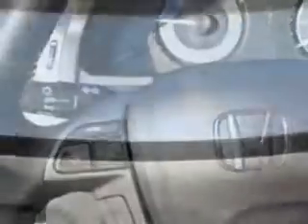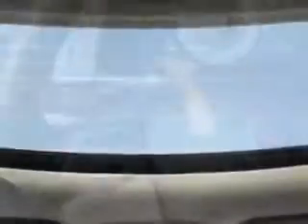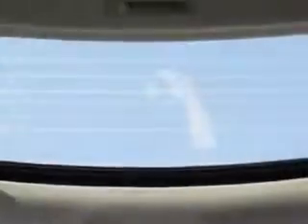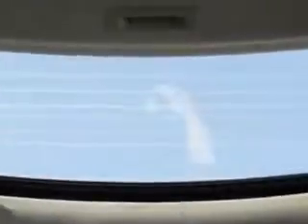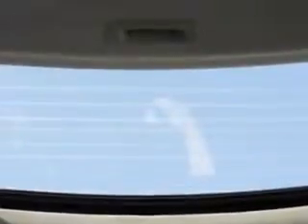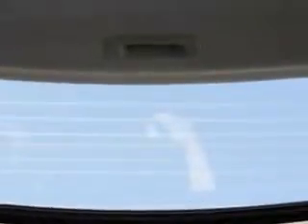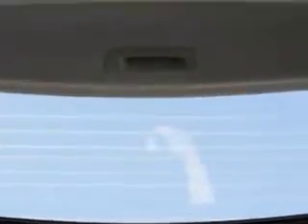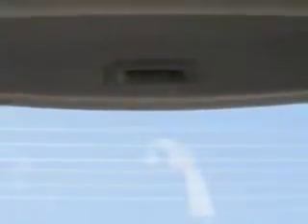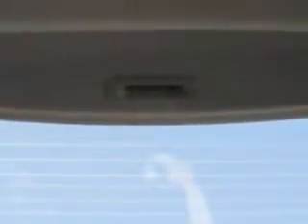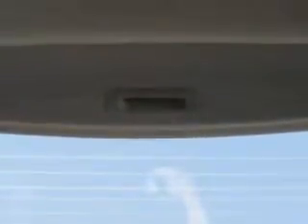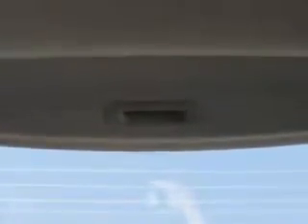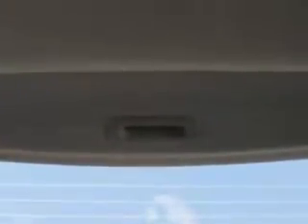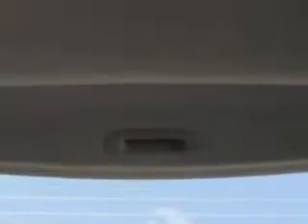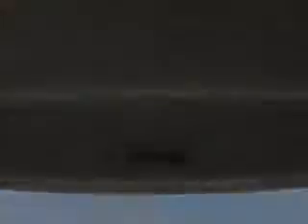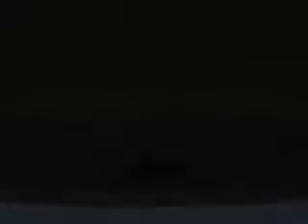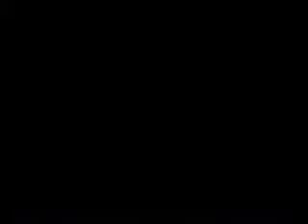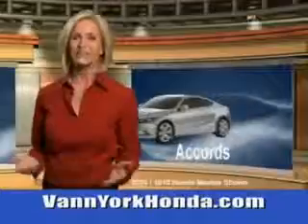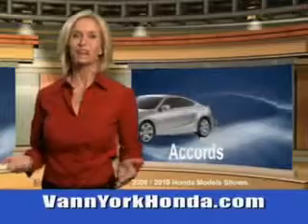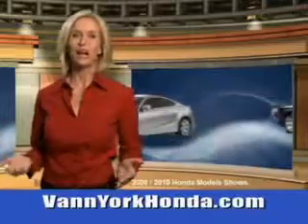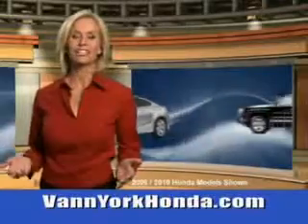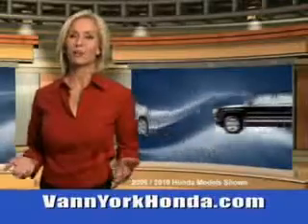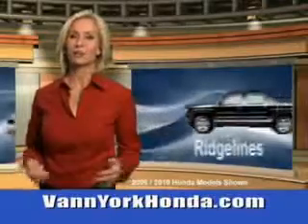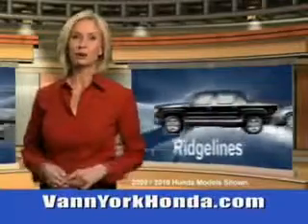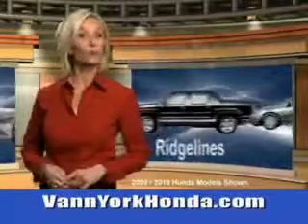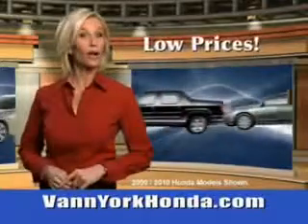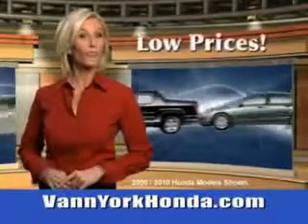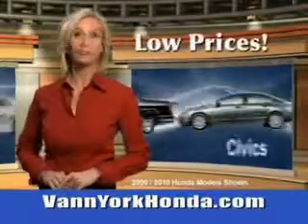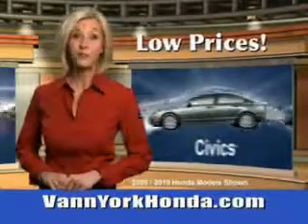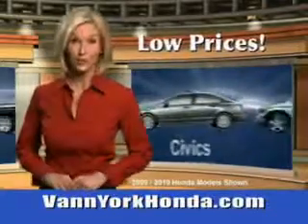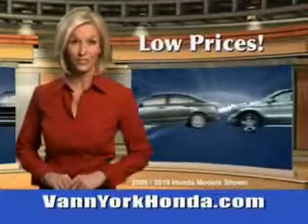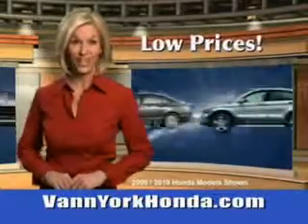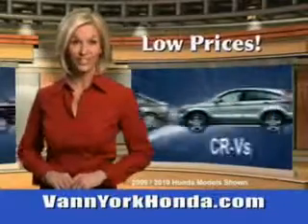See us at Van York Auto Mall today. Van York Honda at the Auto Mall. Low prices on new and certified Hondas.